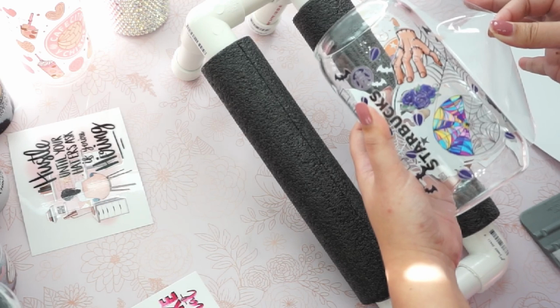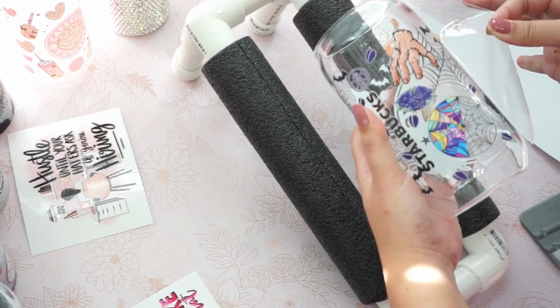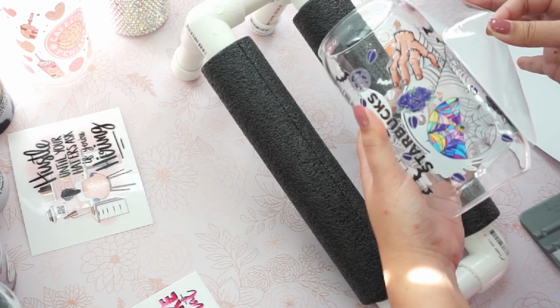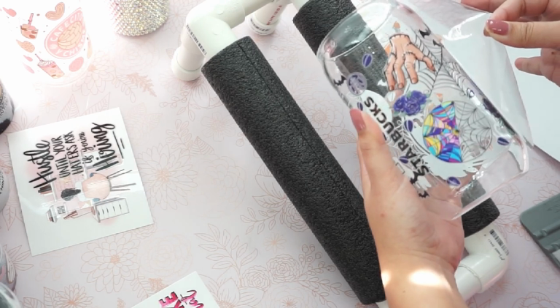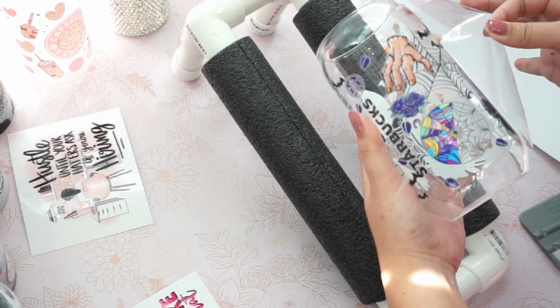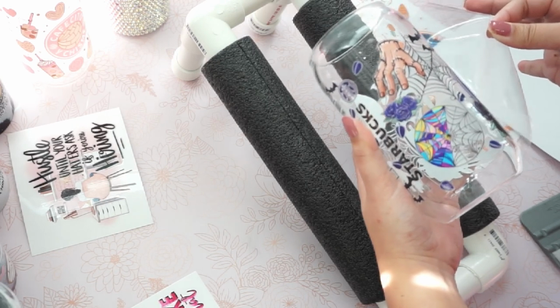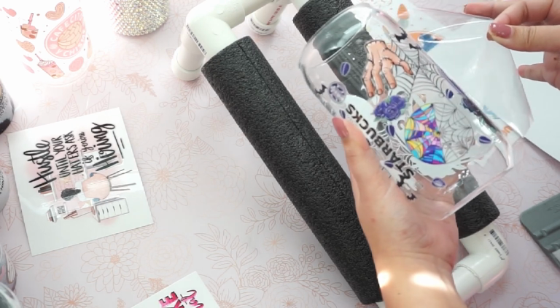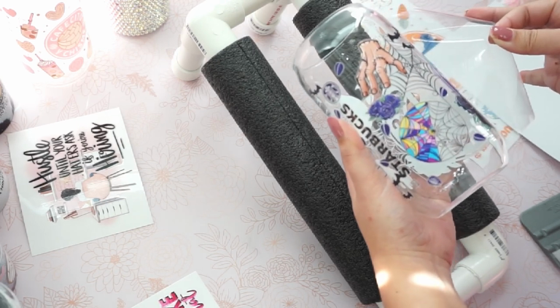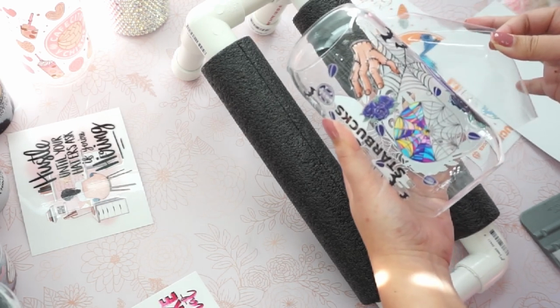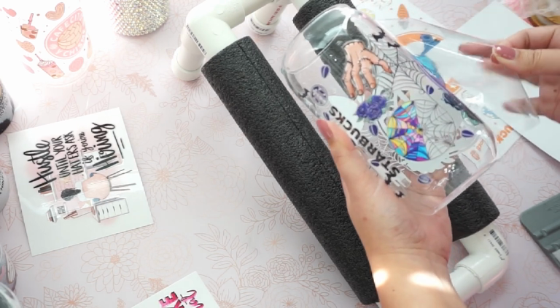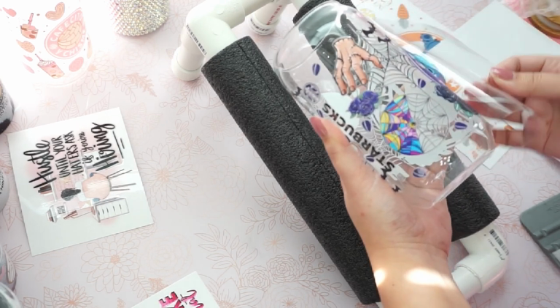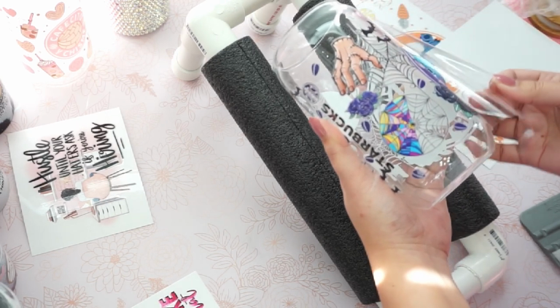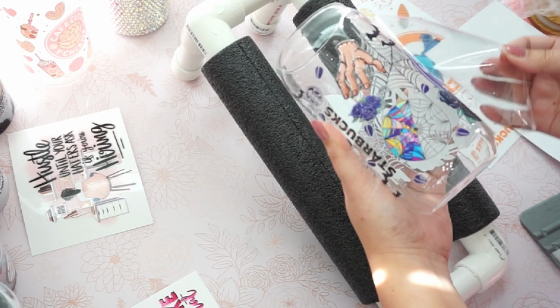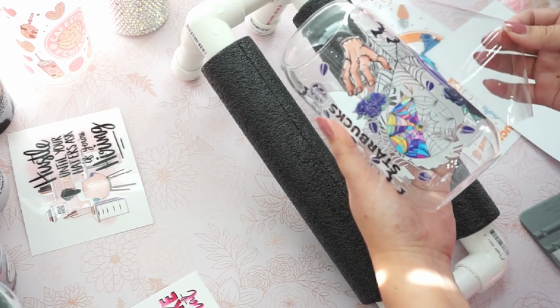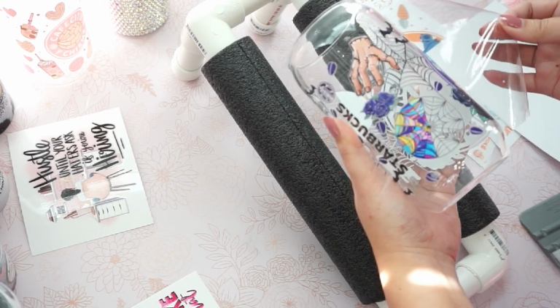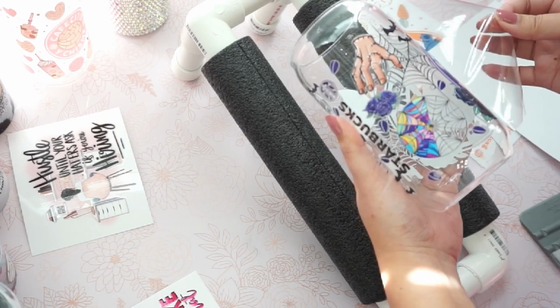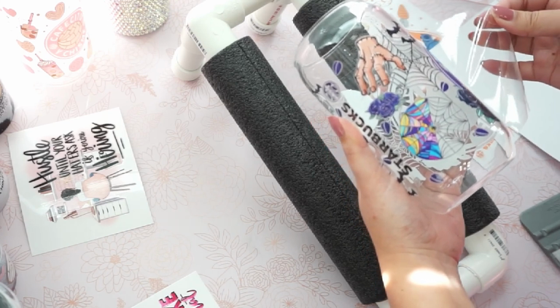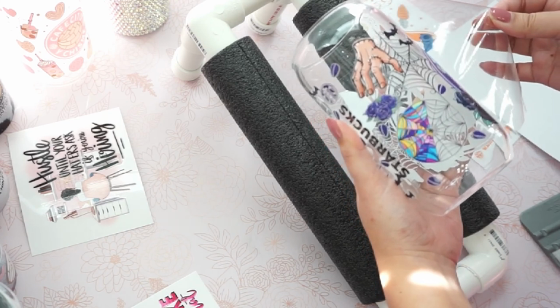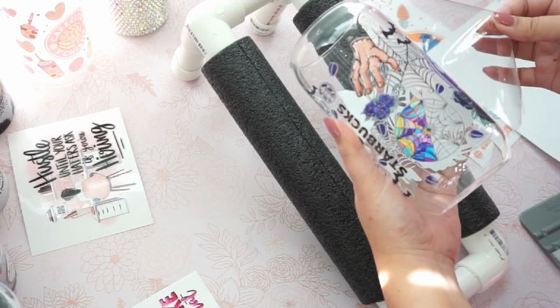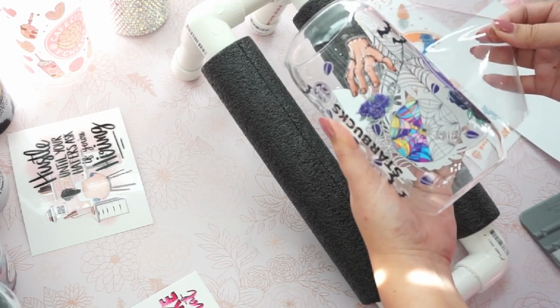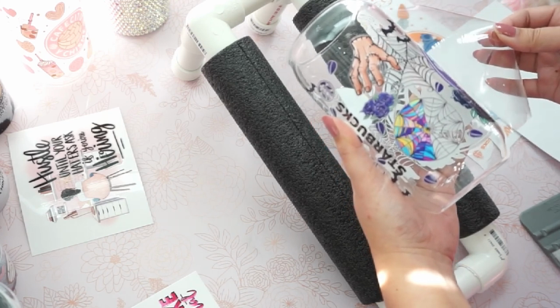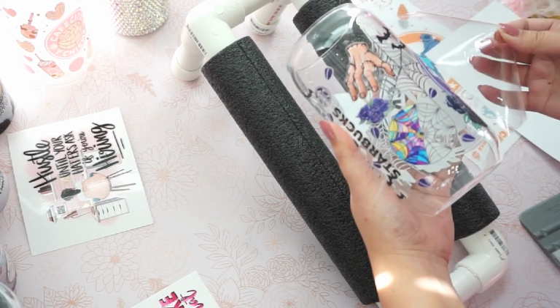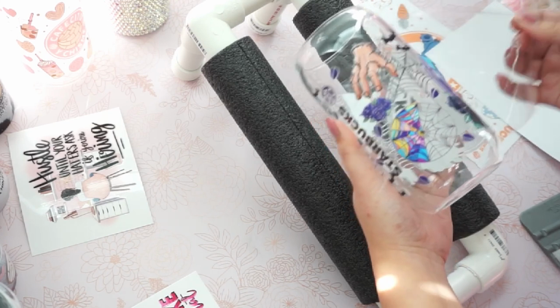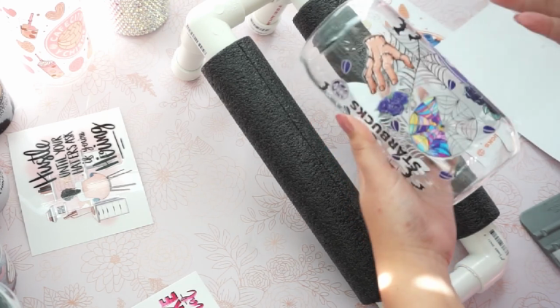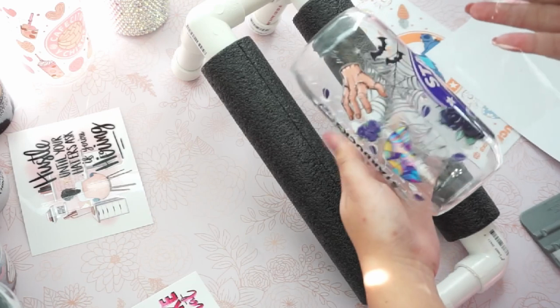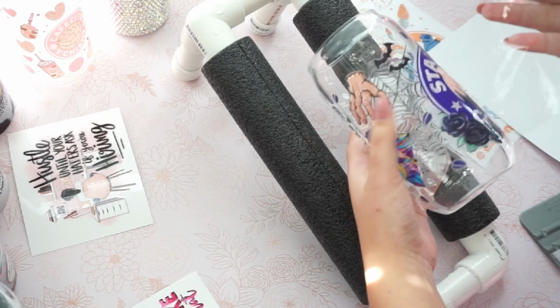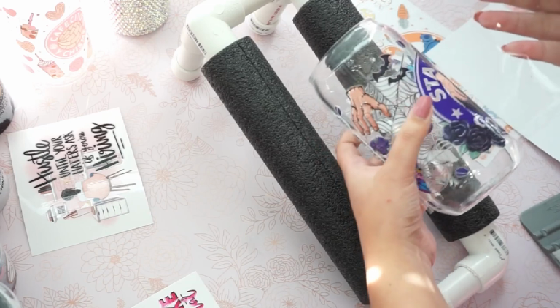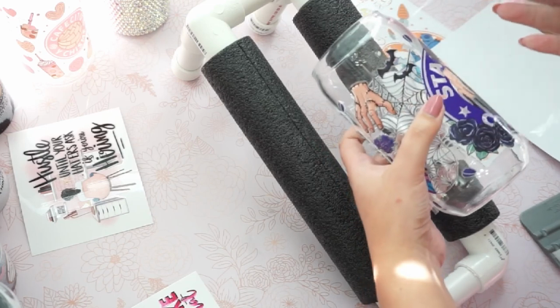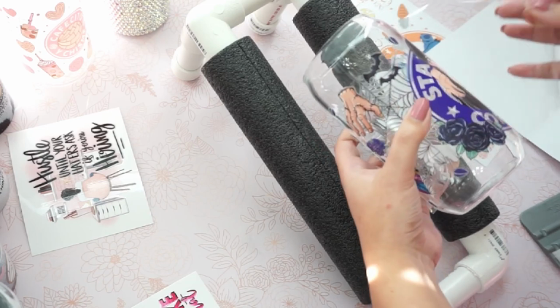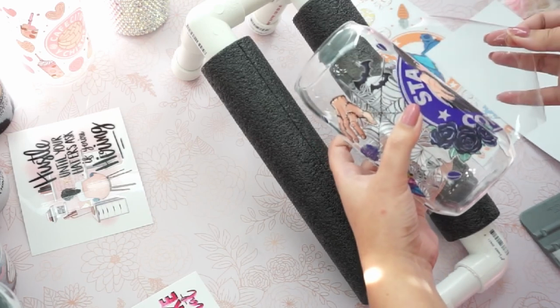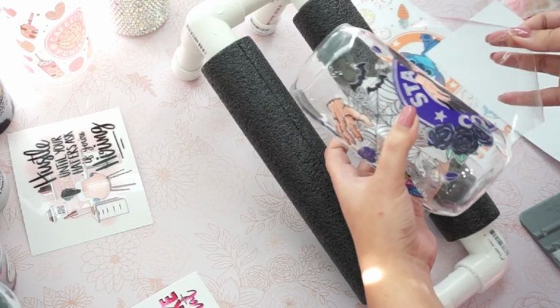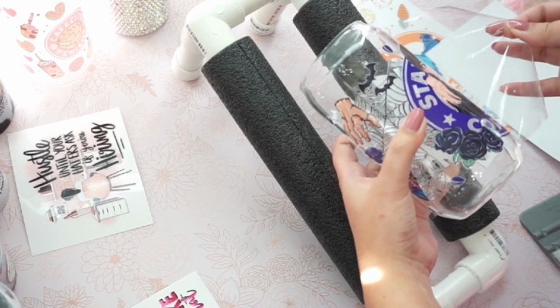Here, as you can see, I'm just peeling off the film slowly. Make sure you do it very slow just to prevent any mistakes.